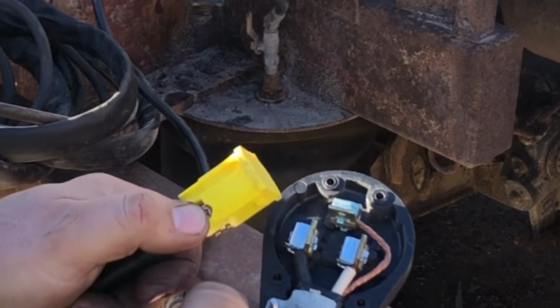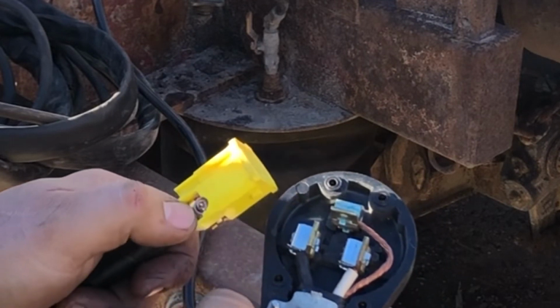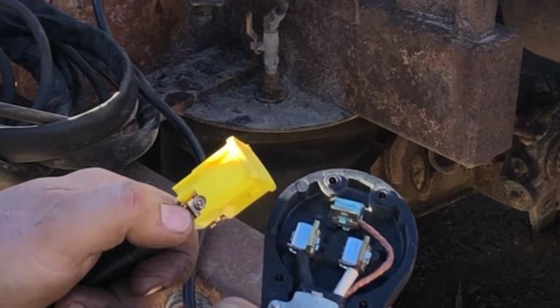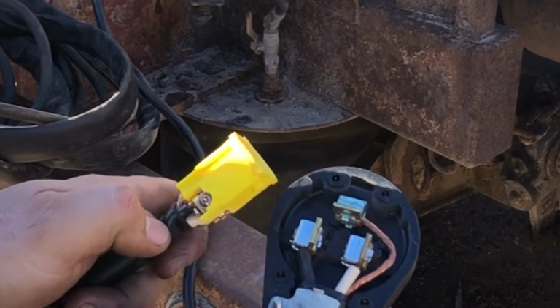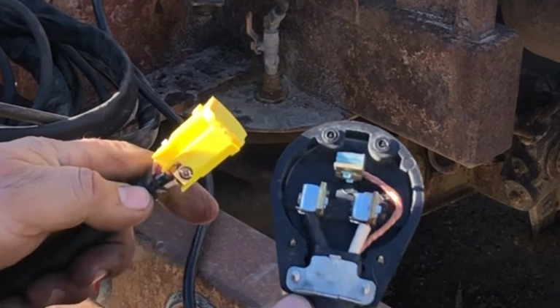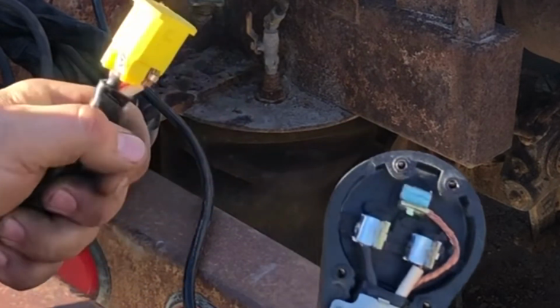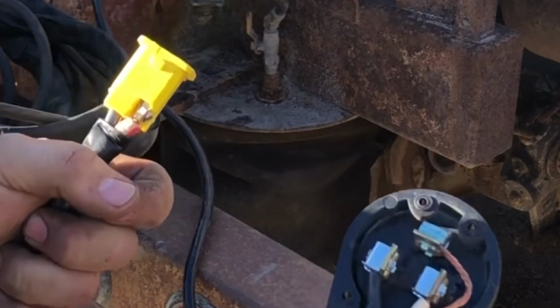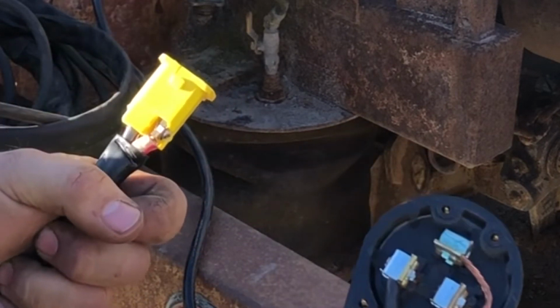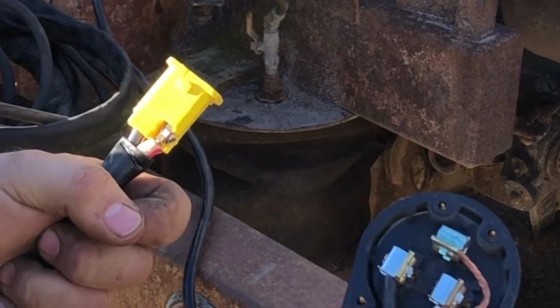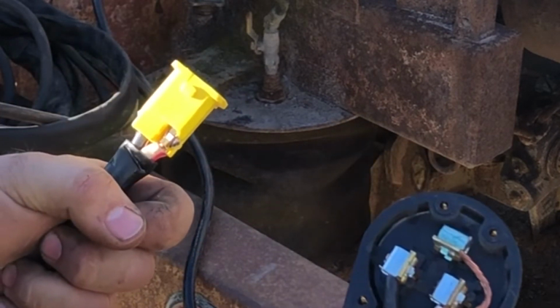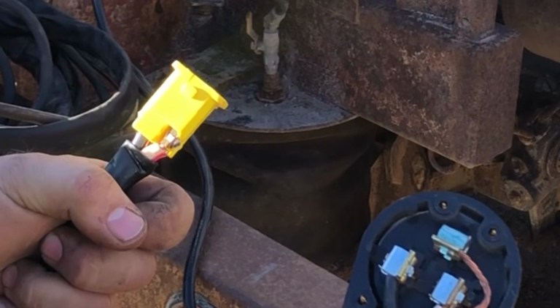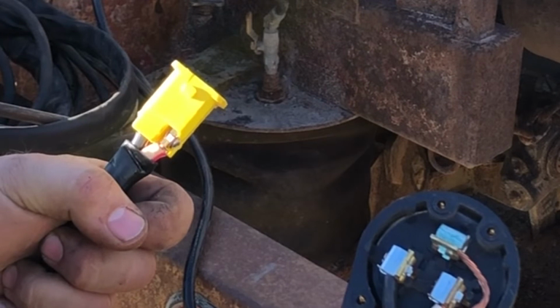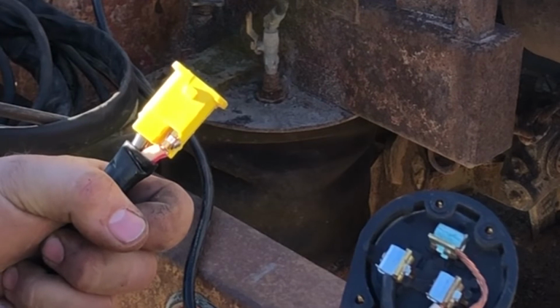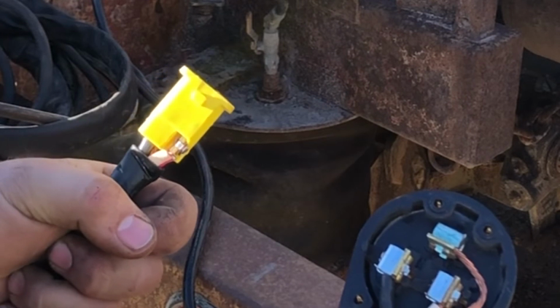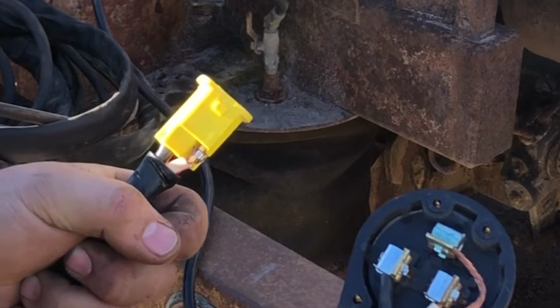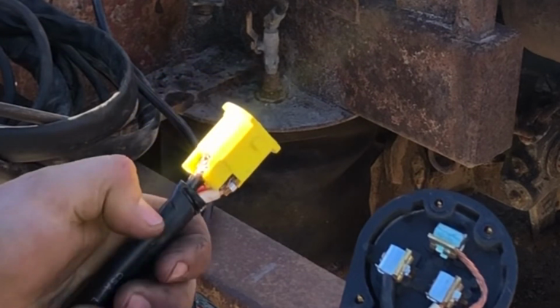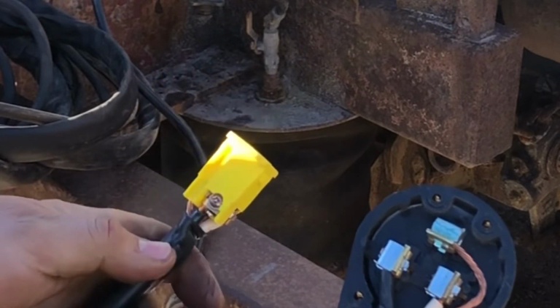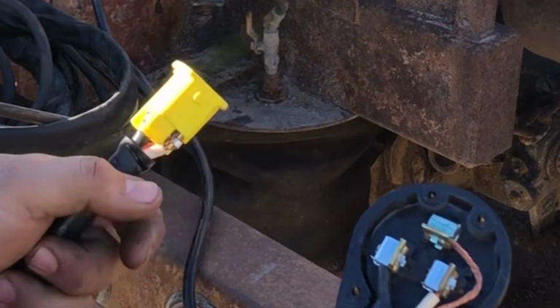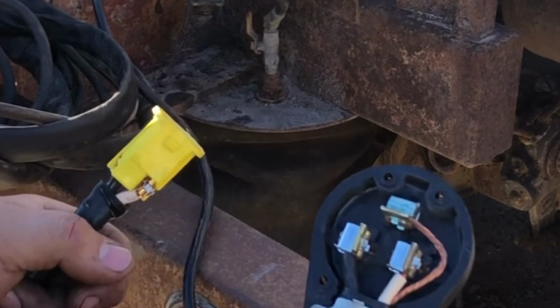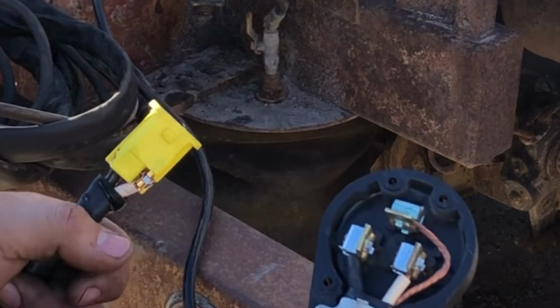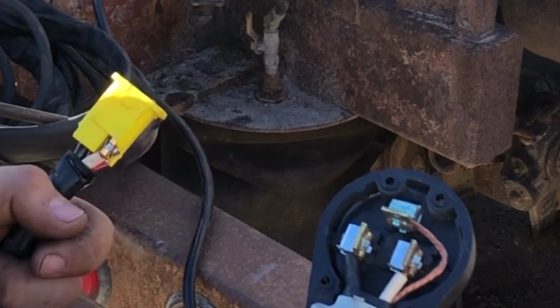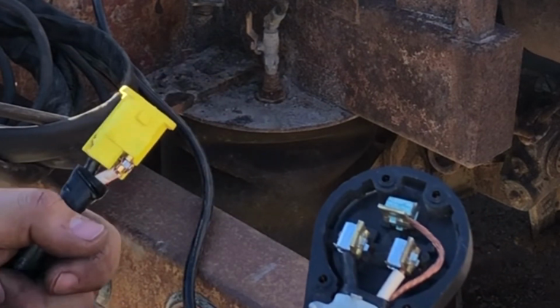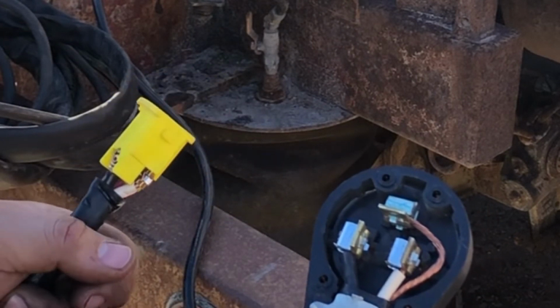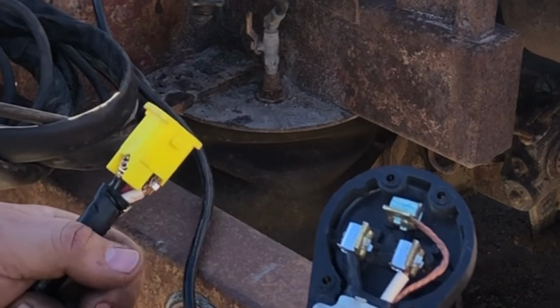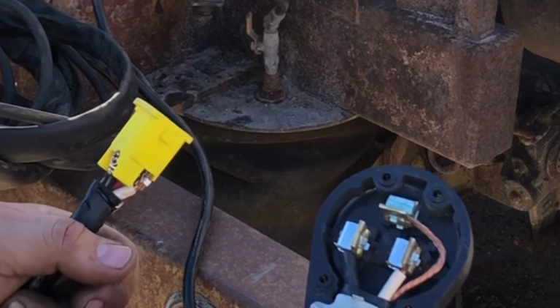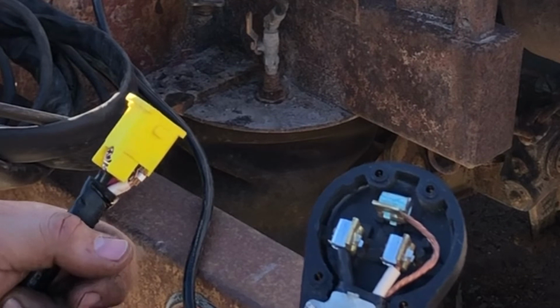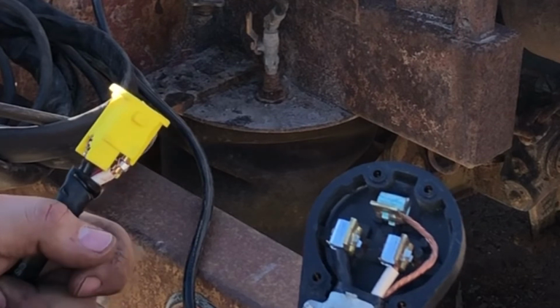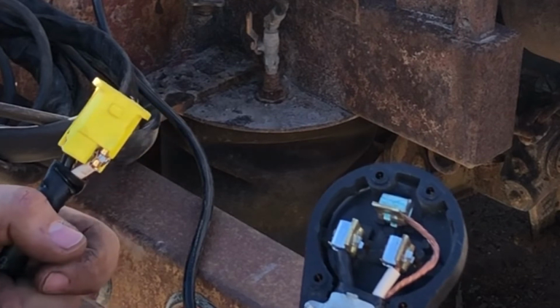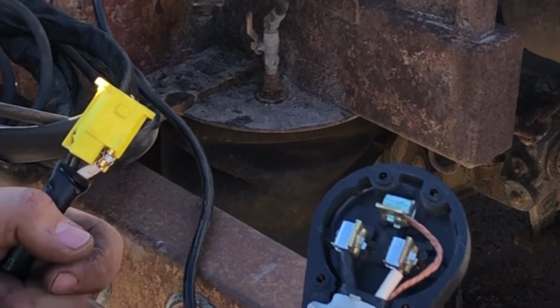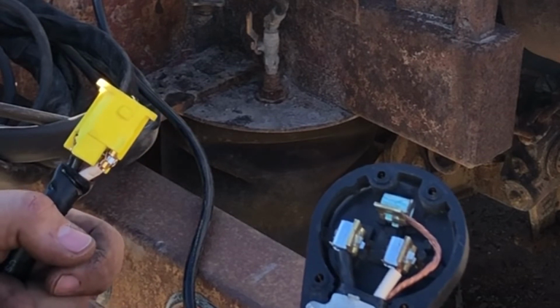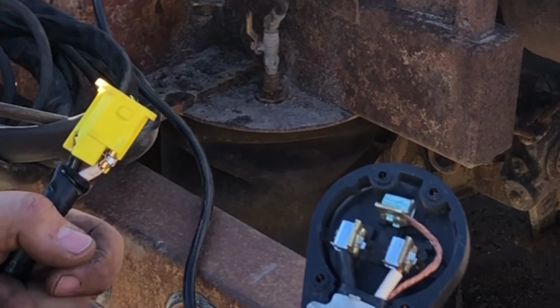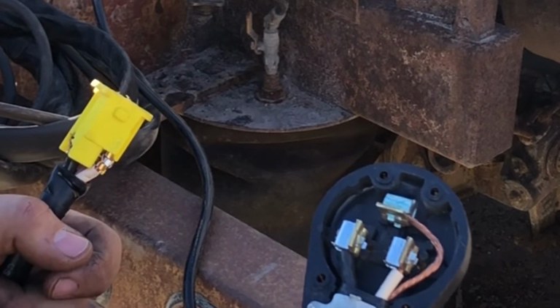The white wire and black wire go on to the block on the hot side of the plug-in. That's it. I only have it hooked up to a 30 amp breaker and it's been holding — it's been working.